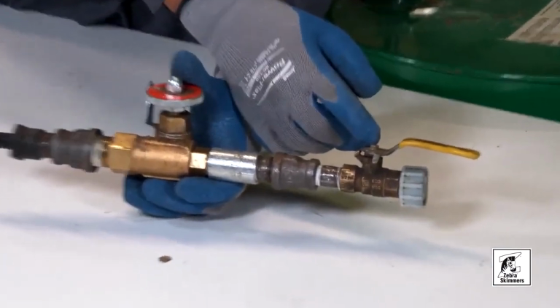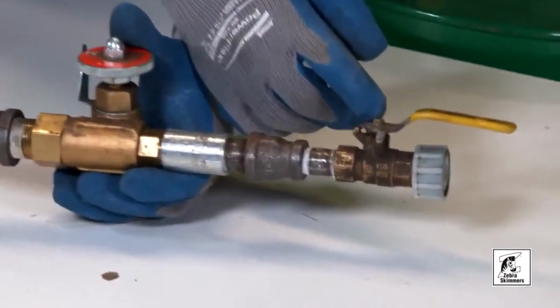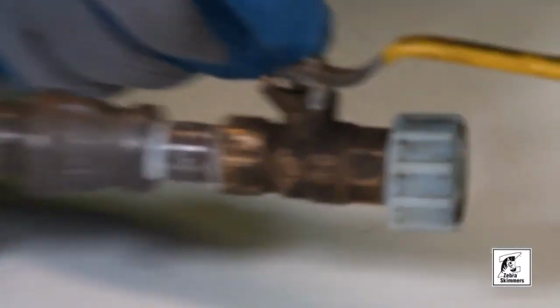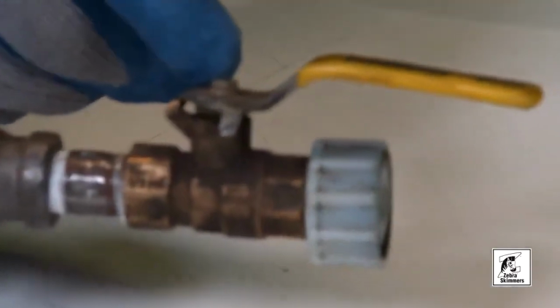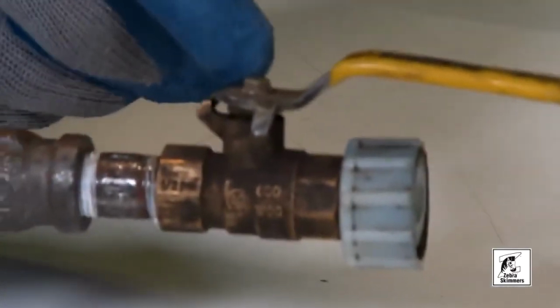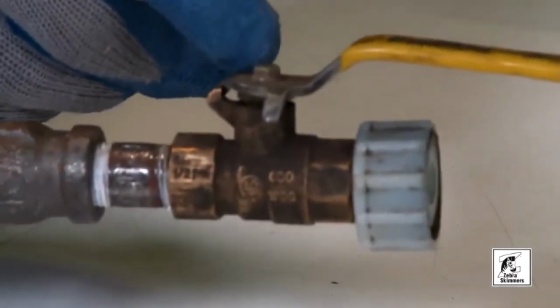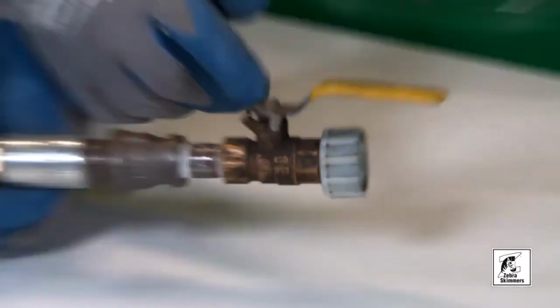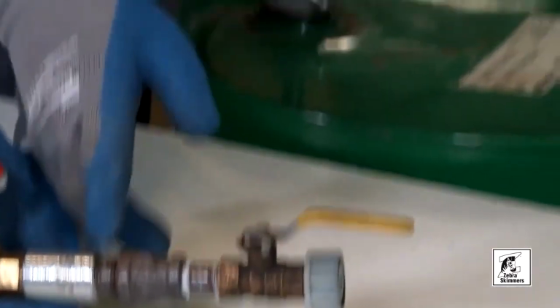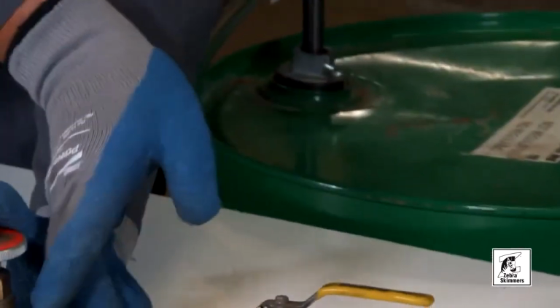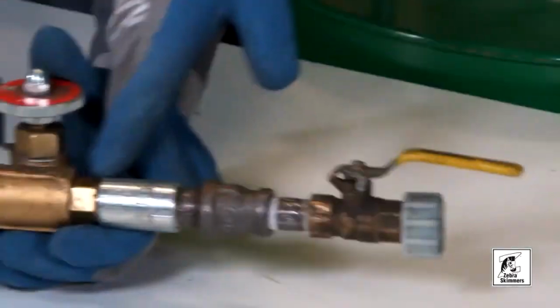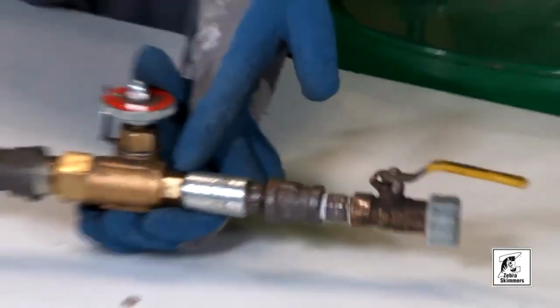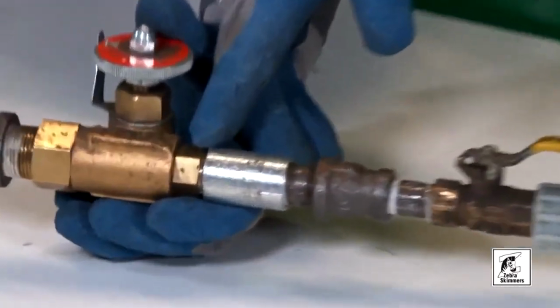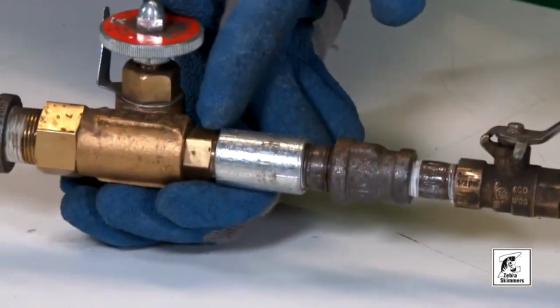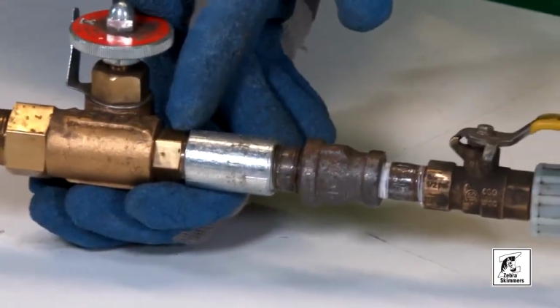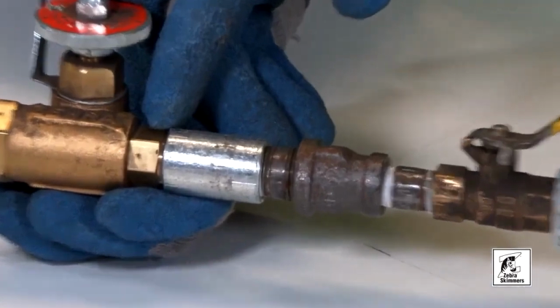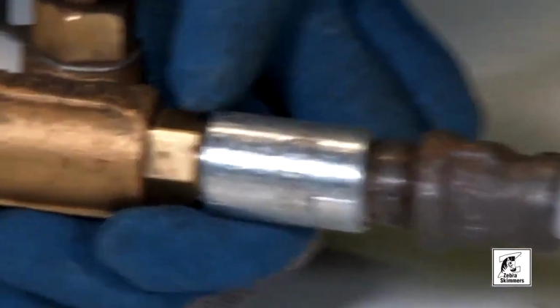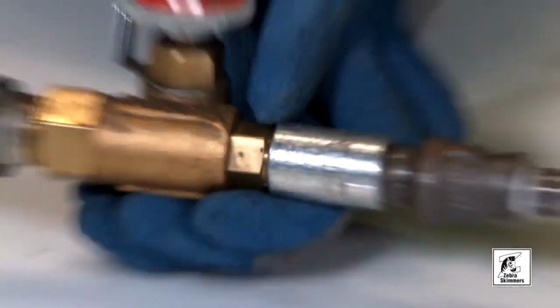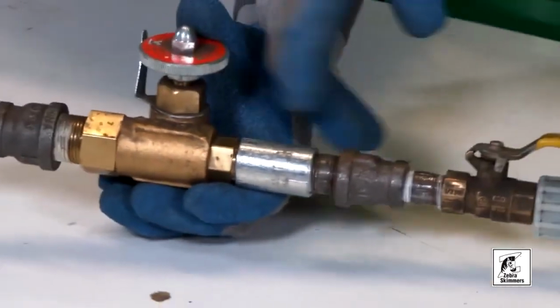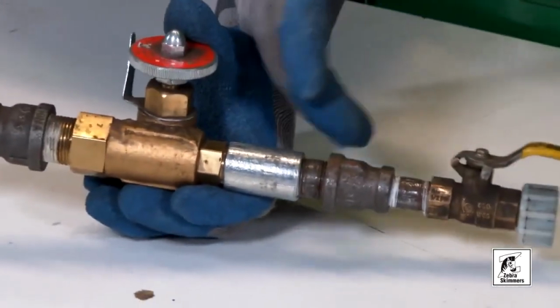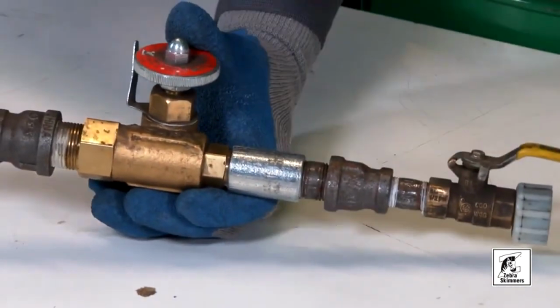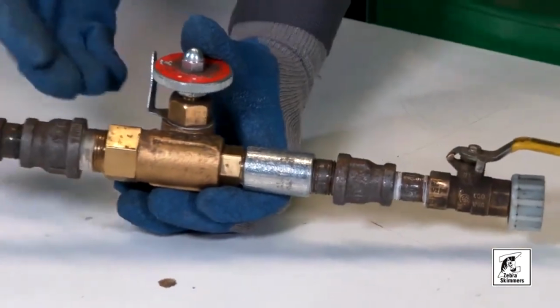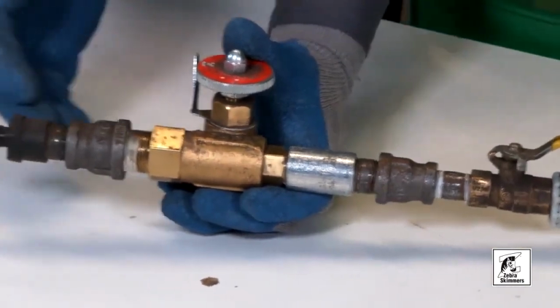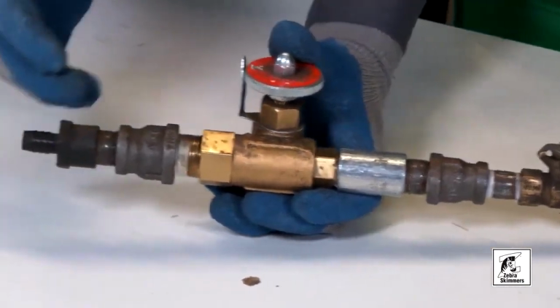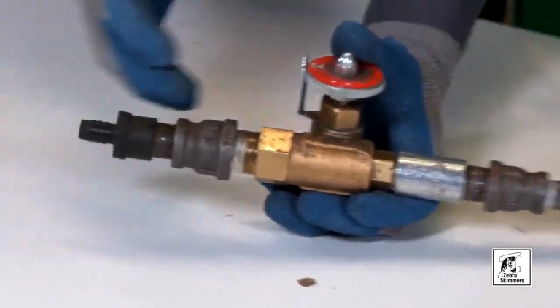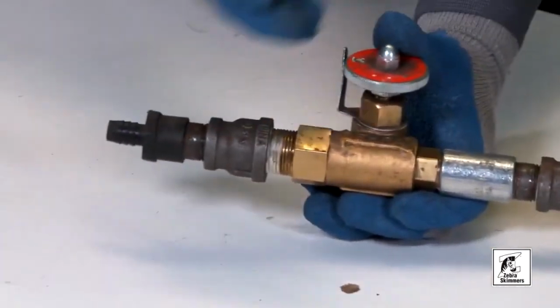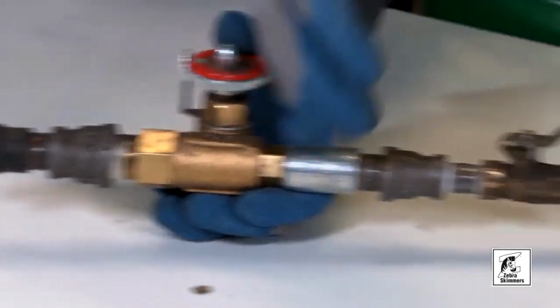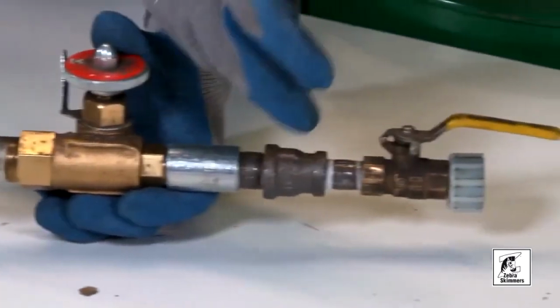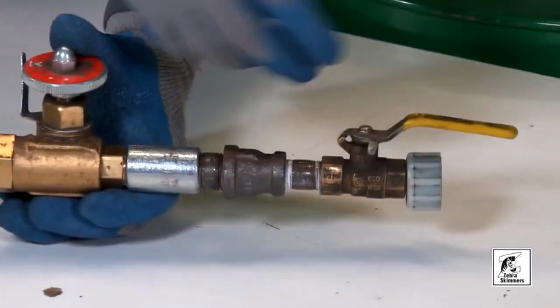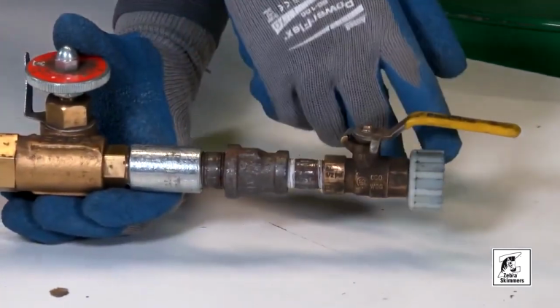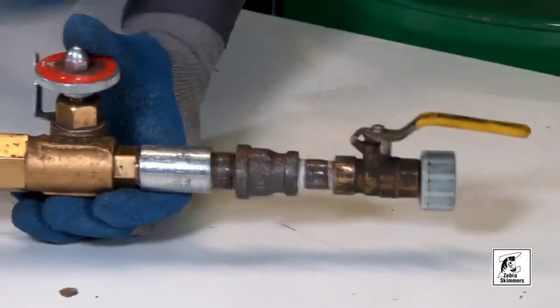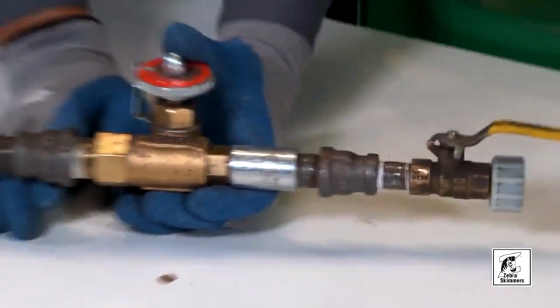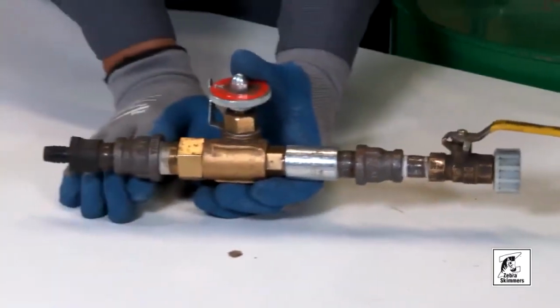On this next one you can see there is a ball valve — which is our ball valve — but our ball valve should be all the way up here, actually up on the casting on this product.